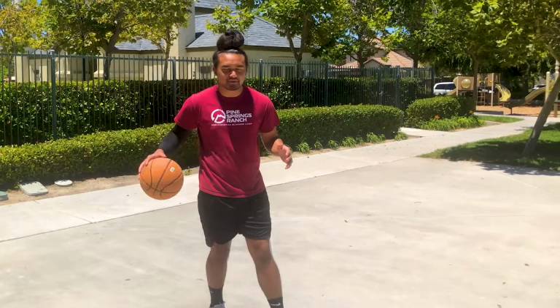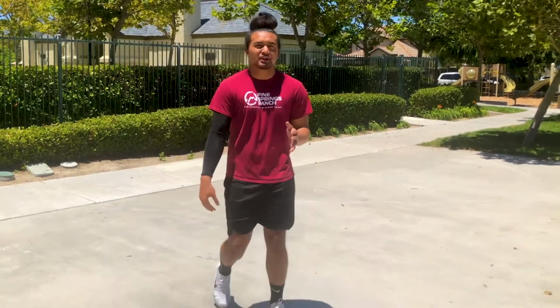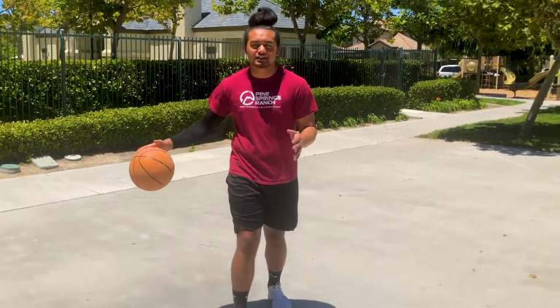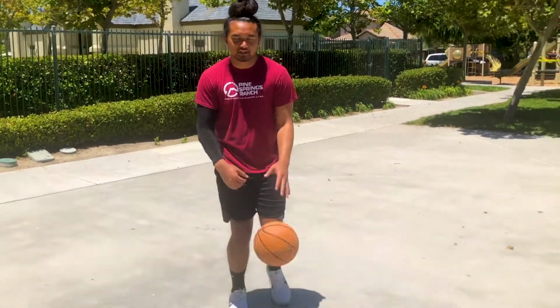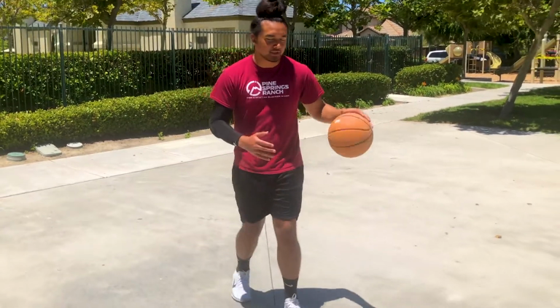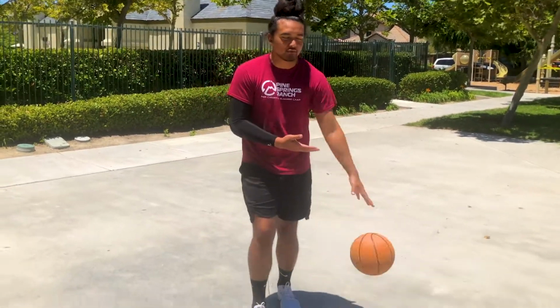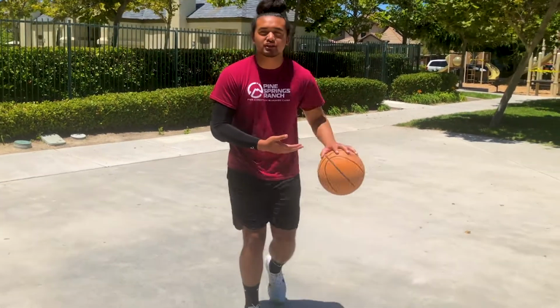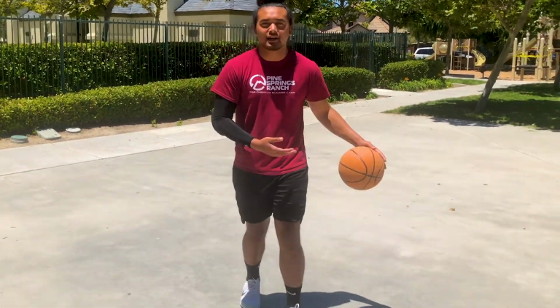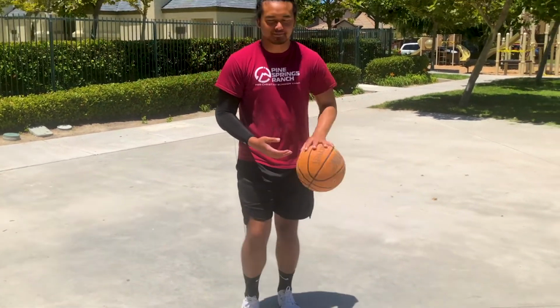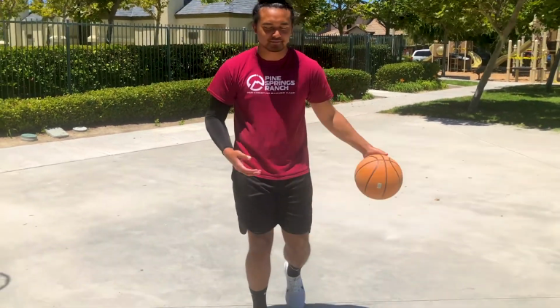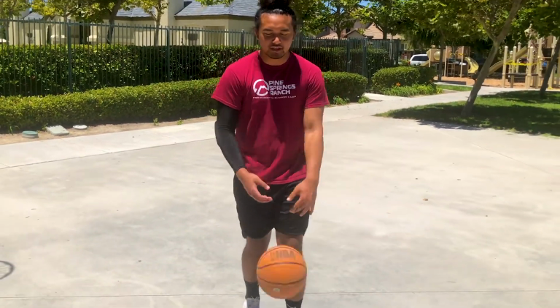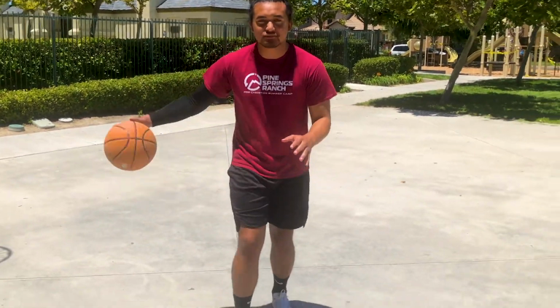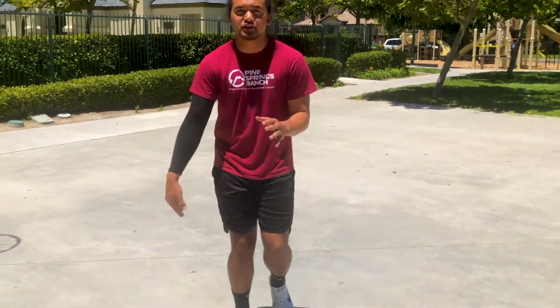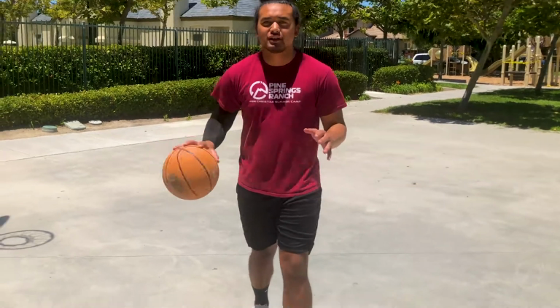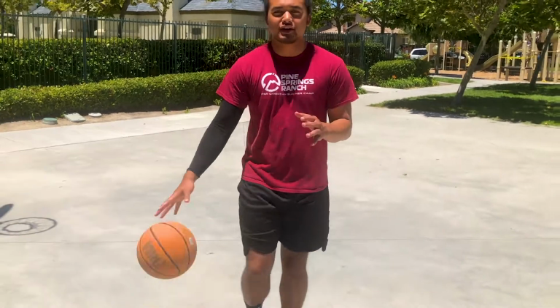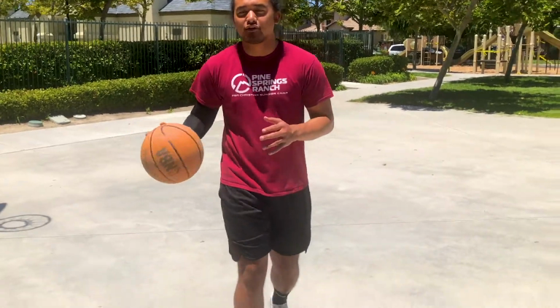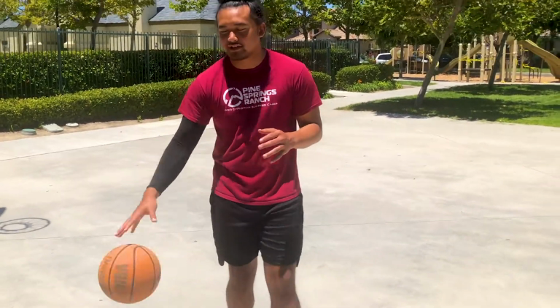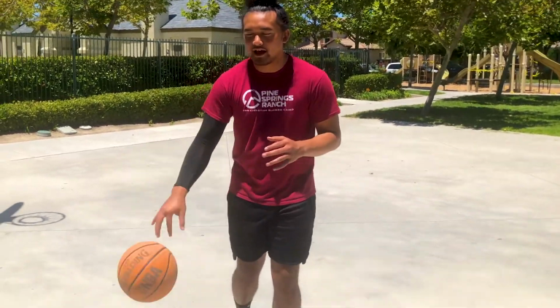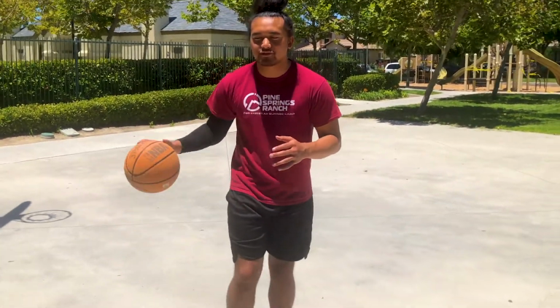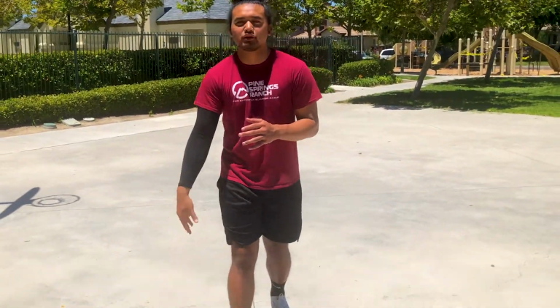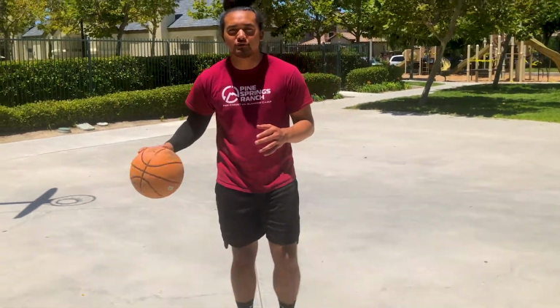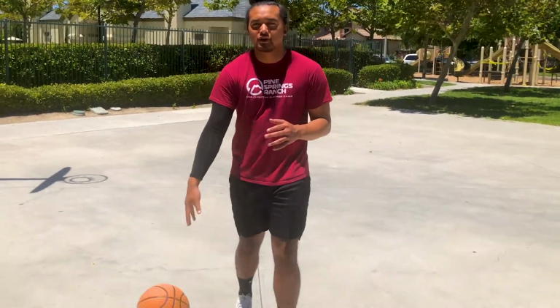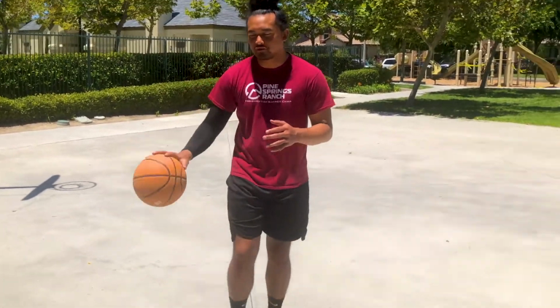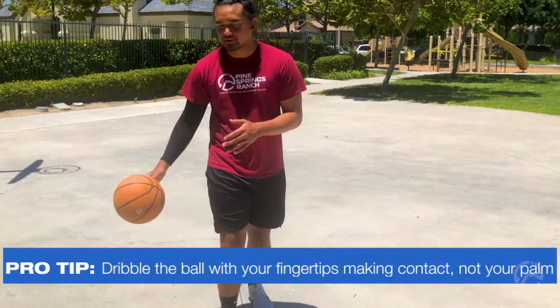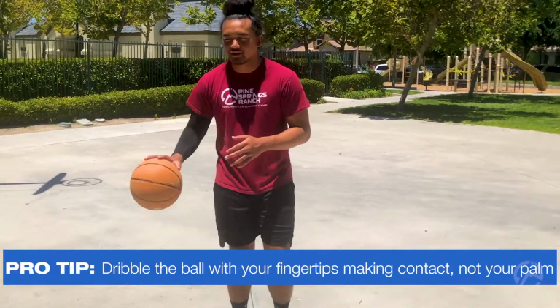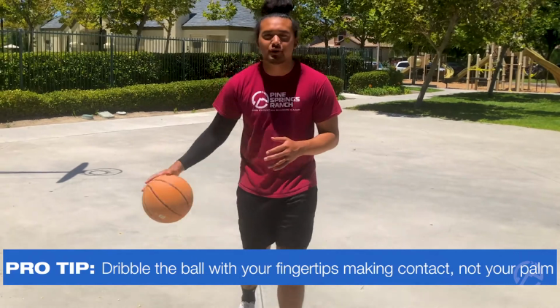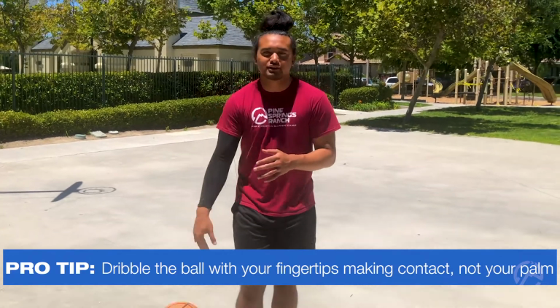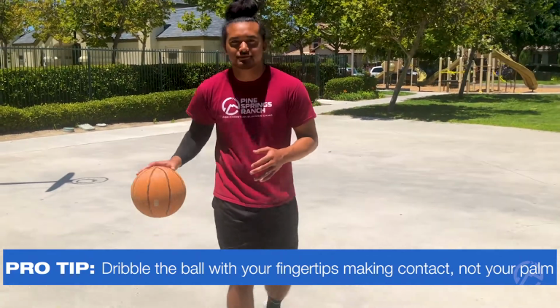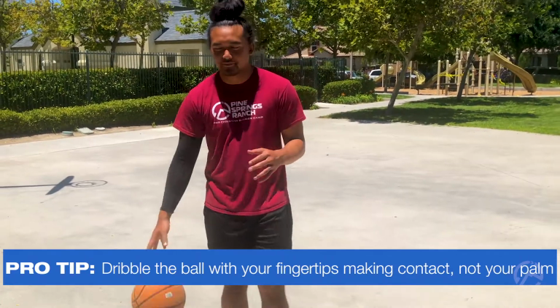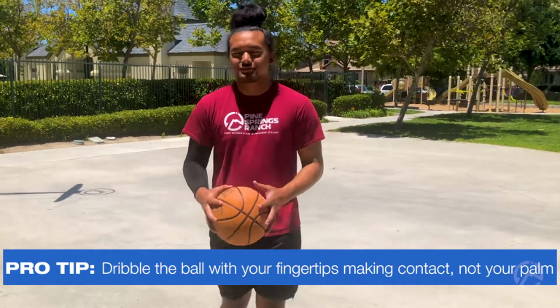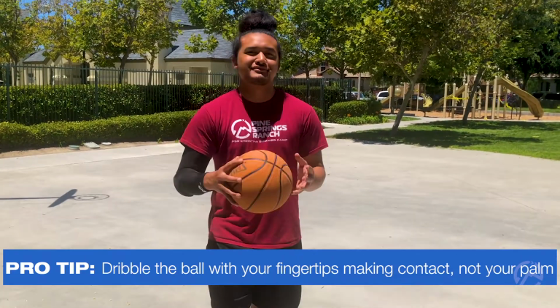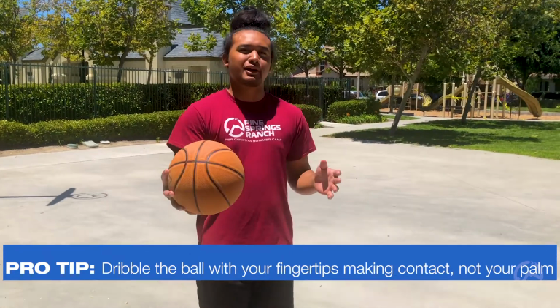You can even practice dribbling with your non-dominant hand. Just make sure that you guys always have control of the ball with your fingertips on the ball at all times. Keep practicing.